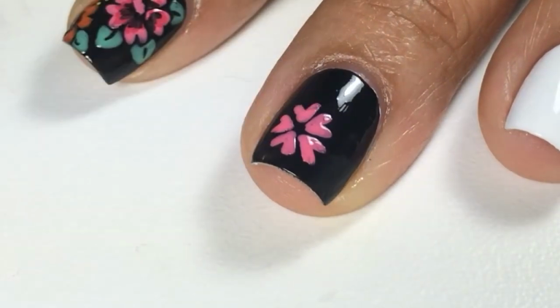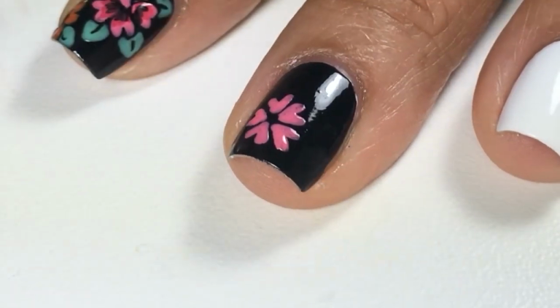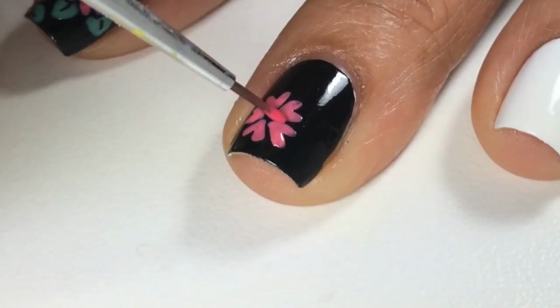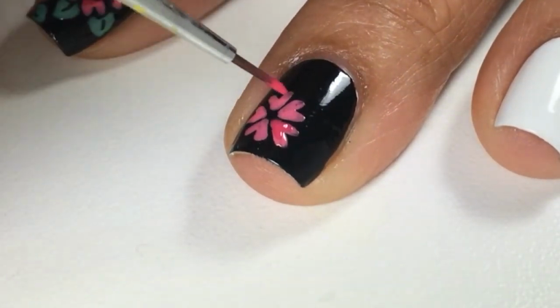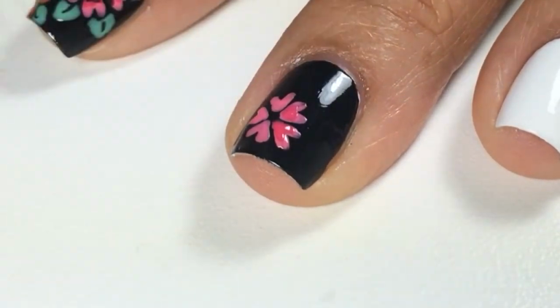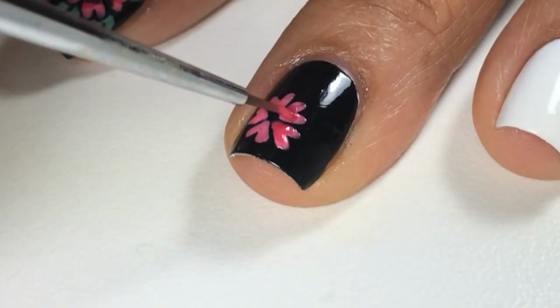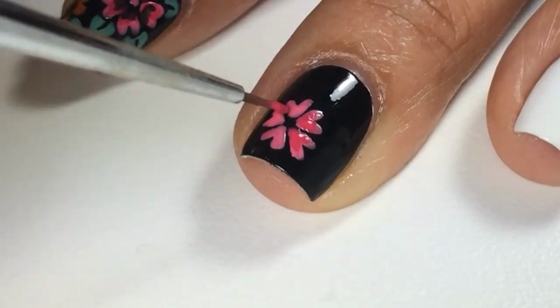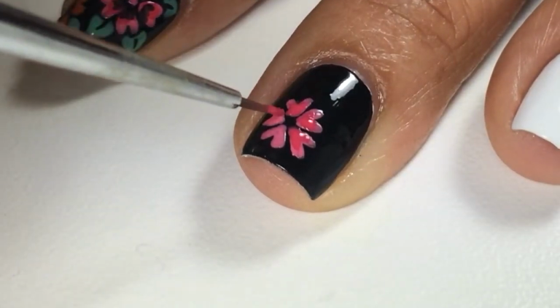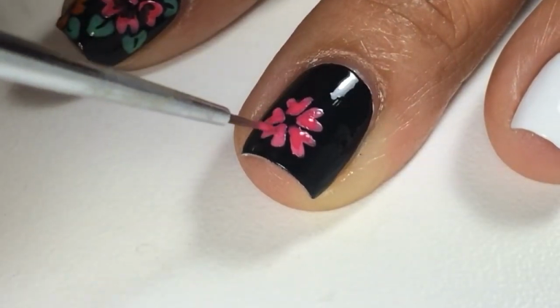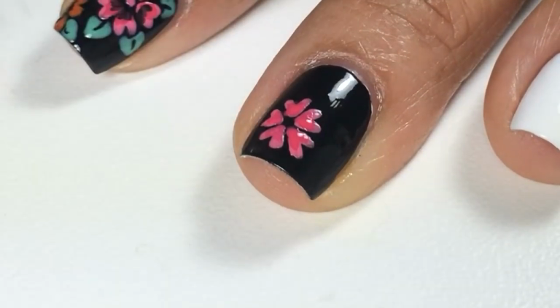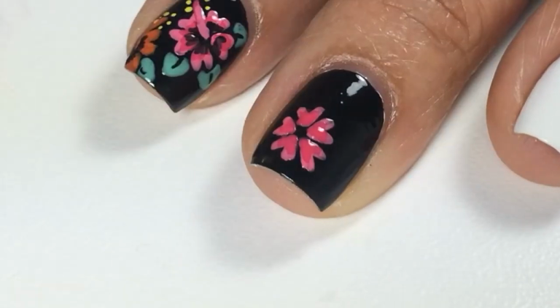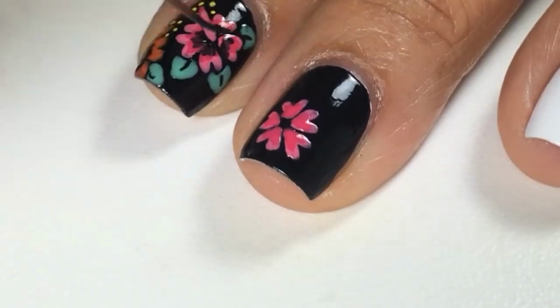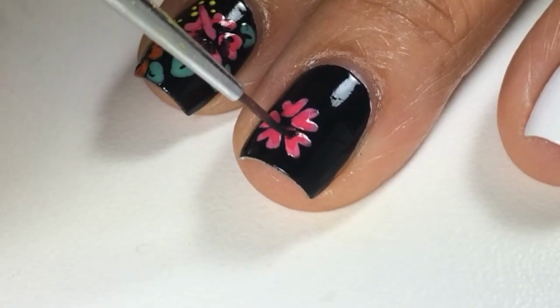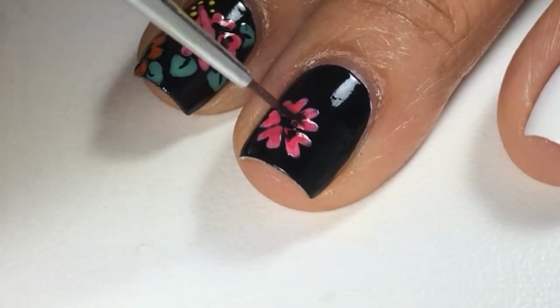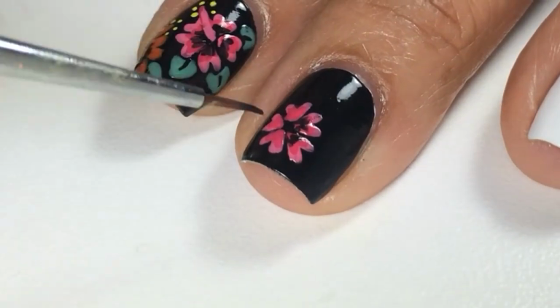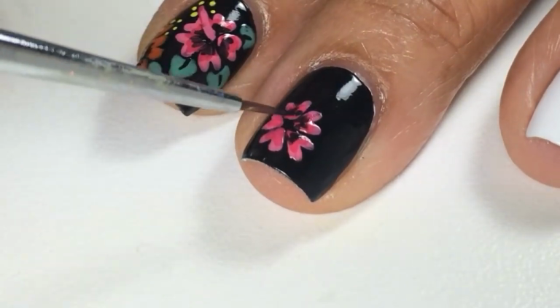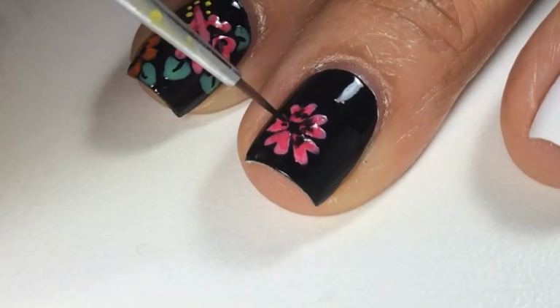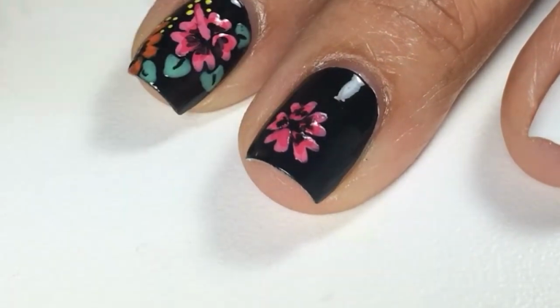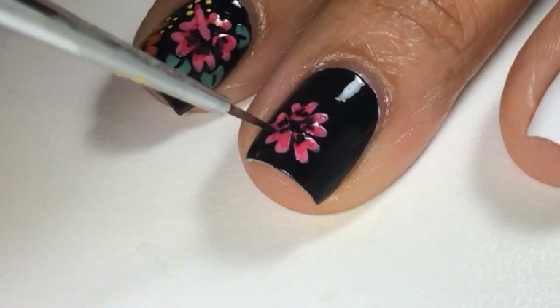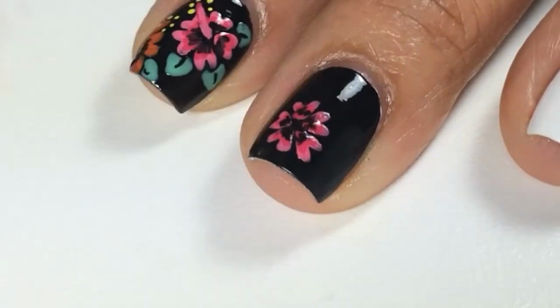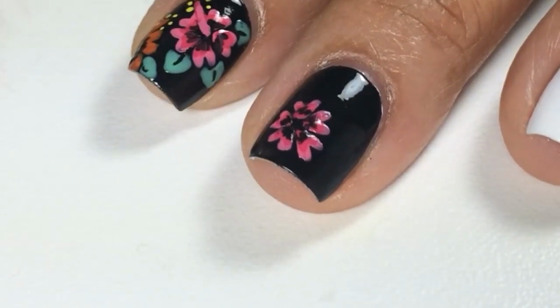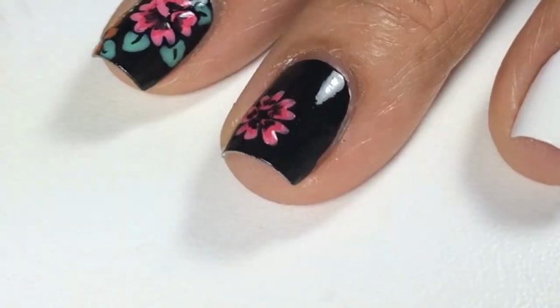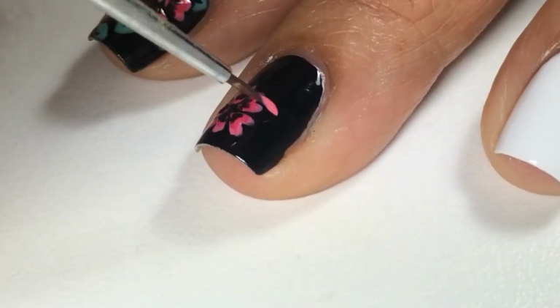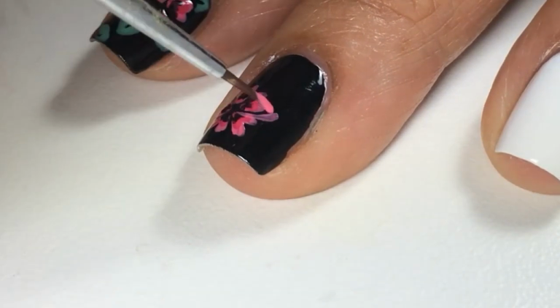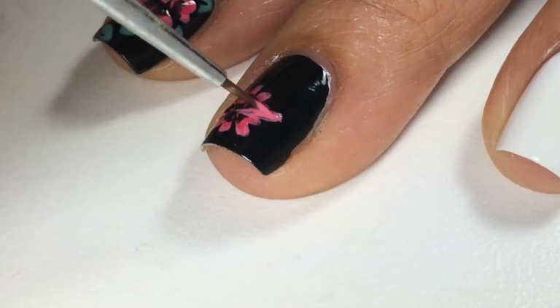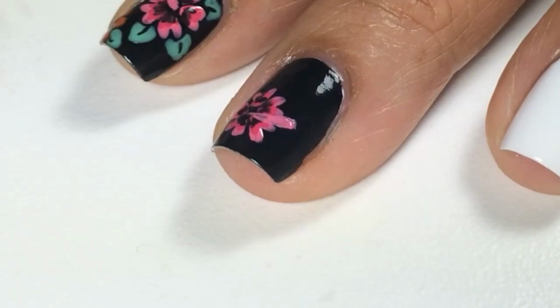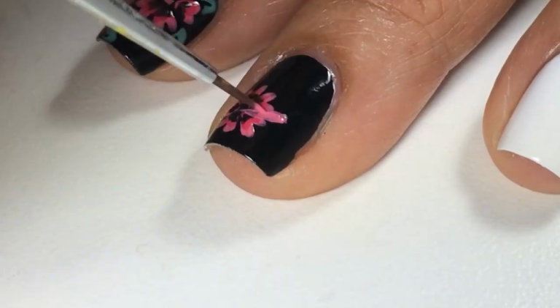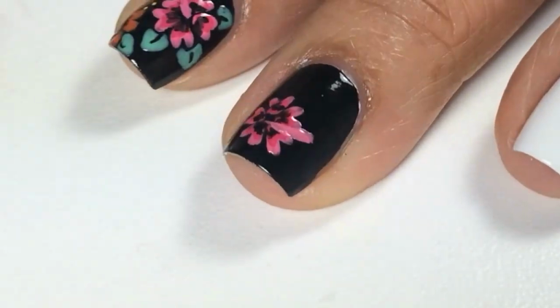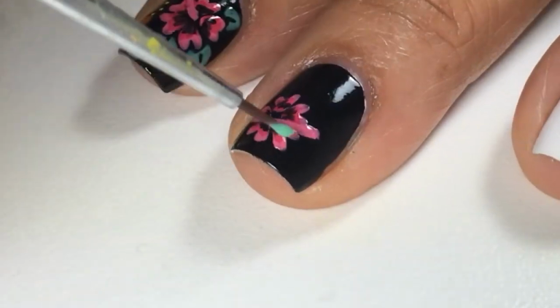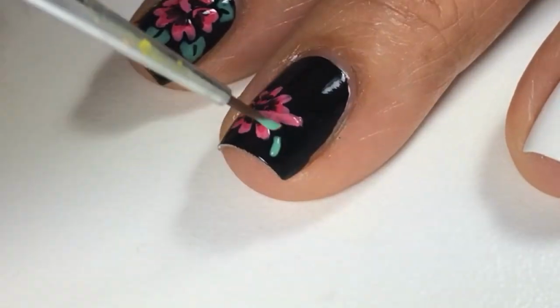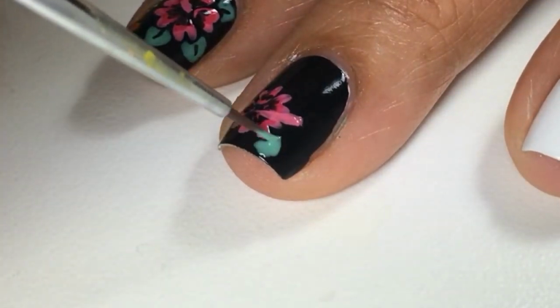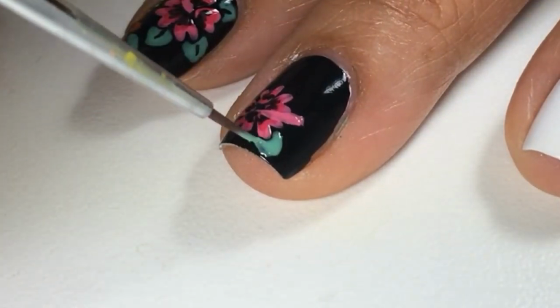Next with the medium shade pink, I filled in the center and with the black nail polish added some shadows and created a pistol and three leaves around the flower.